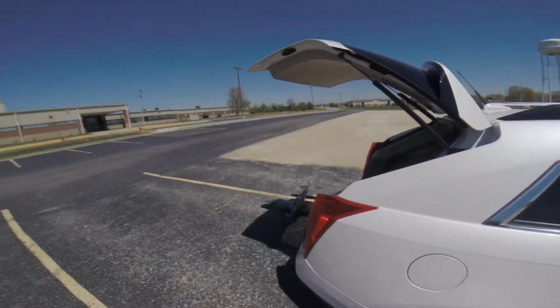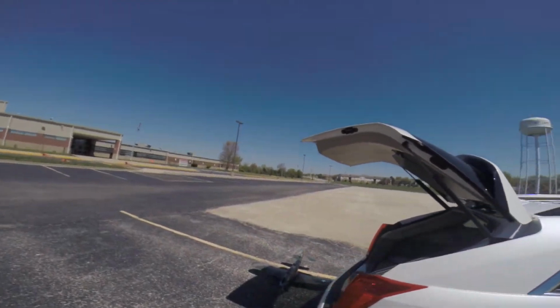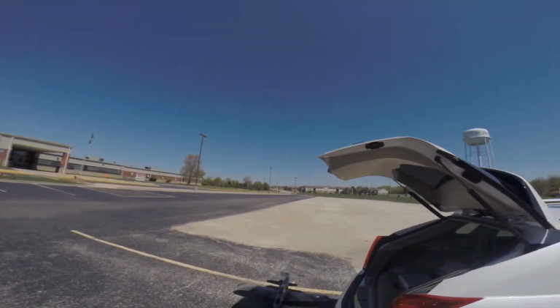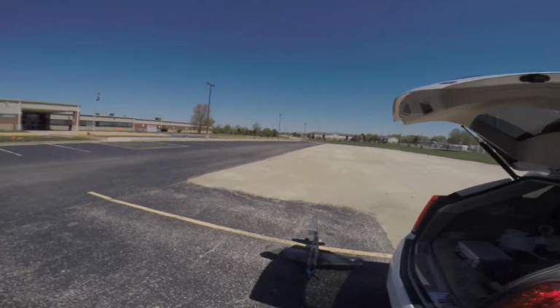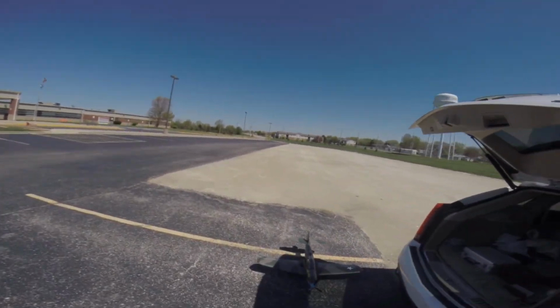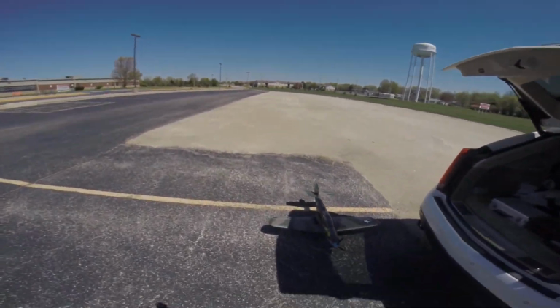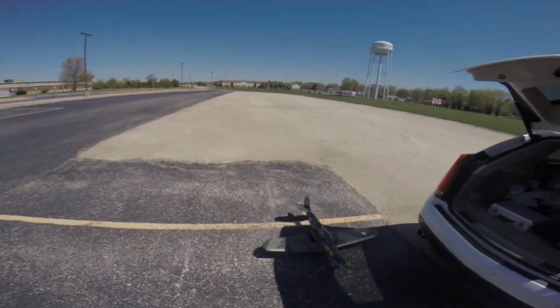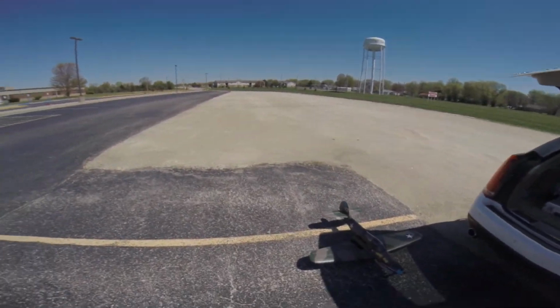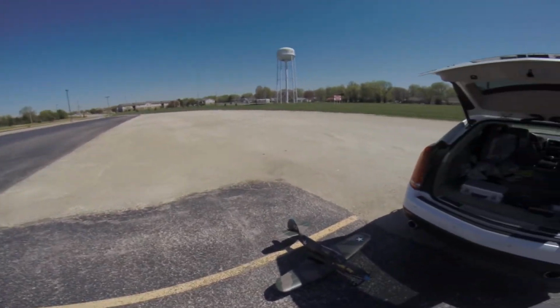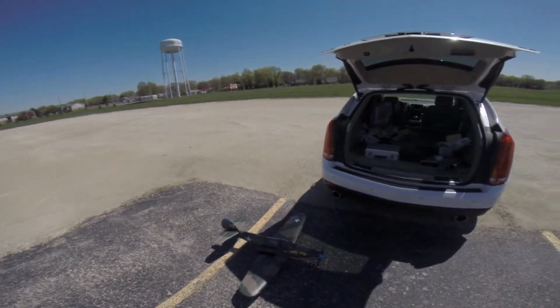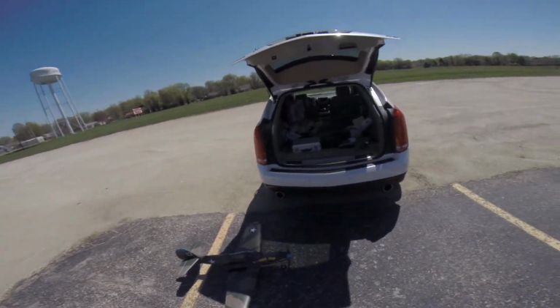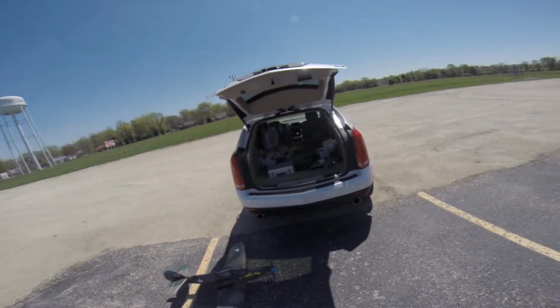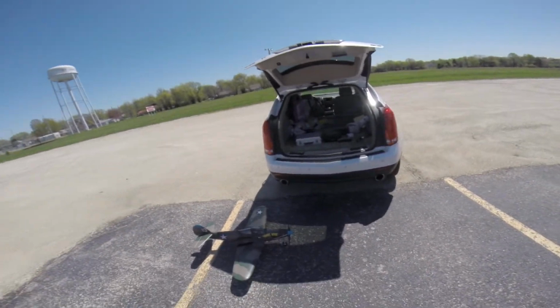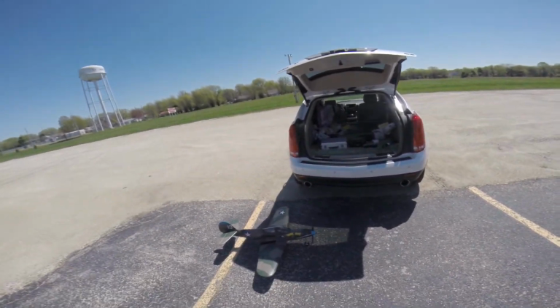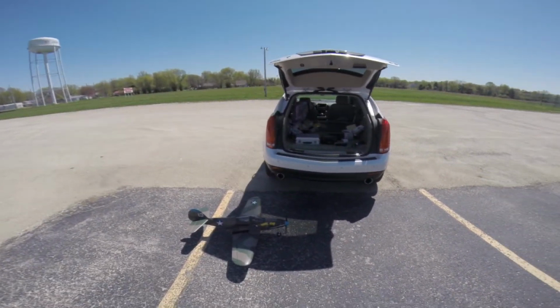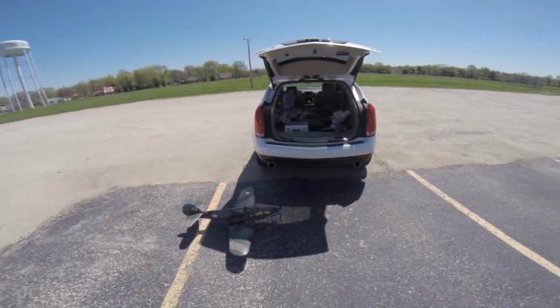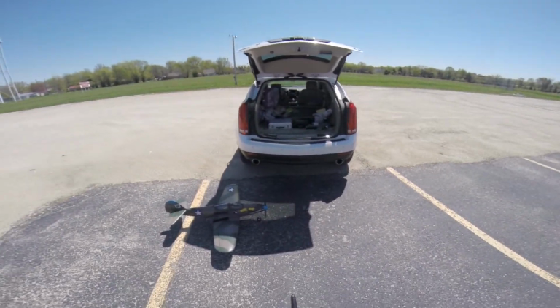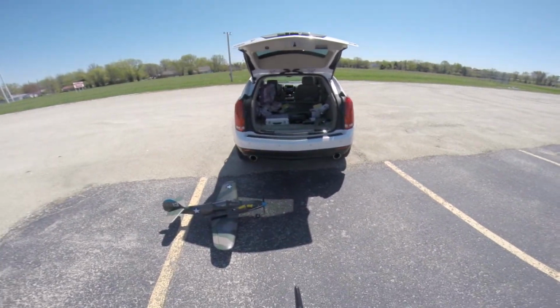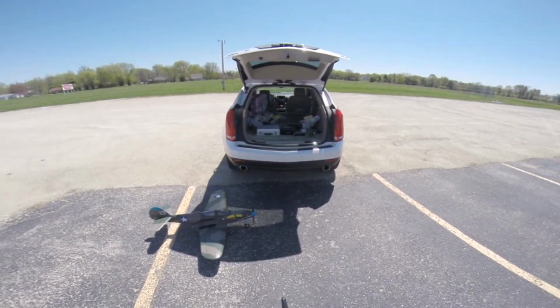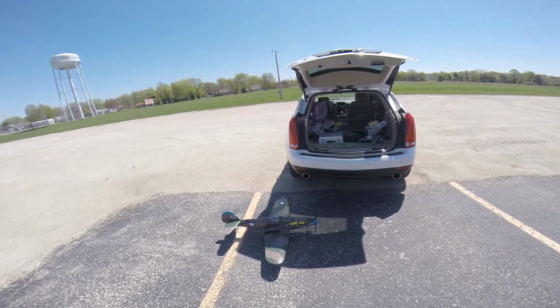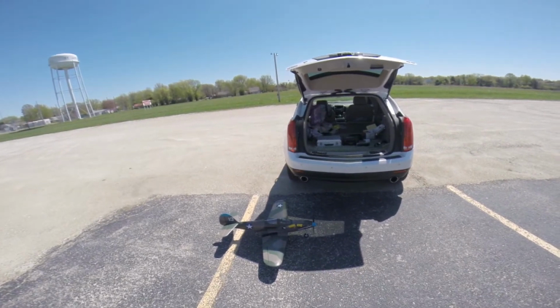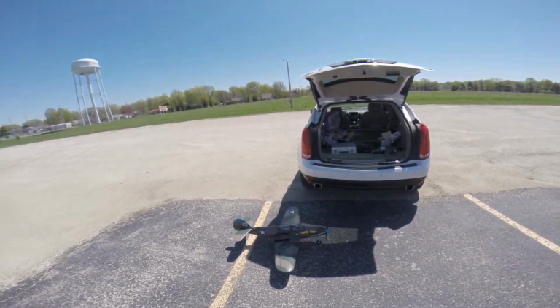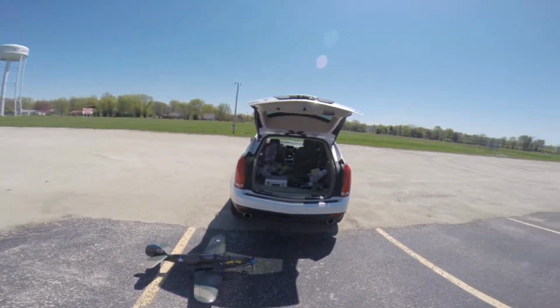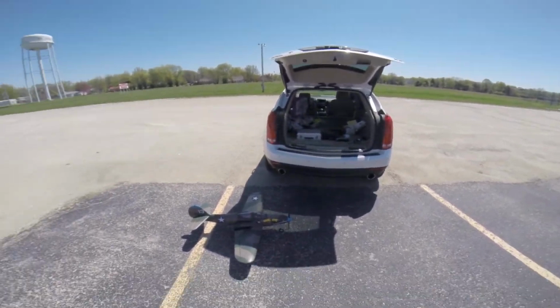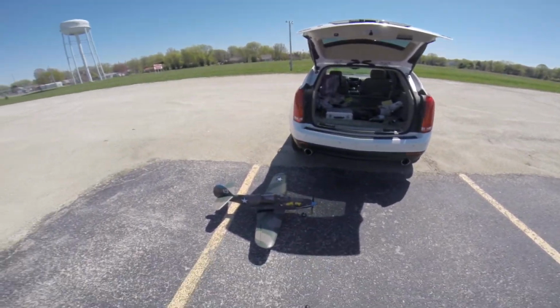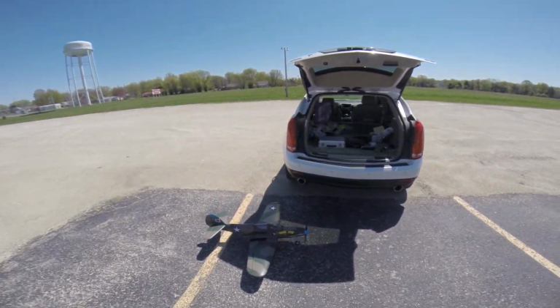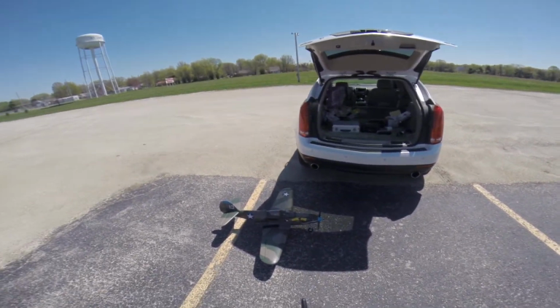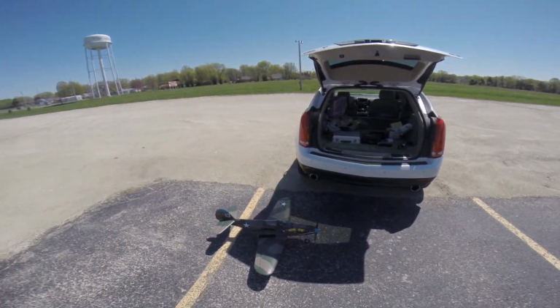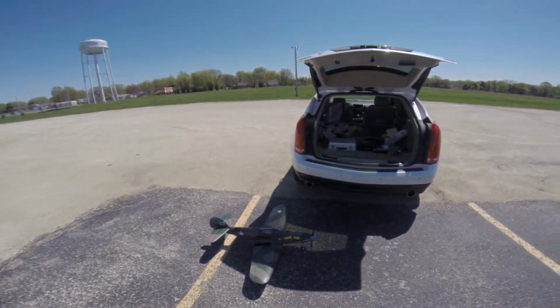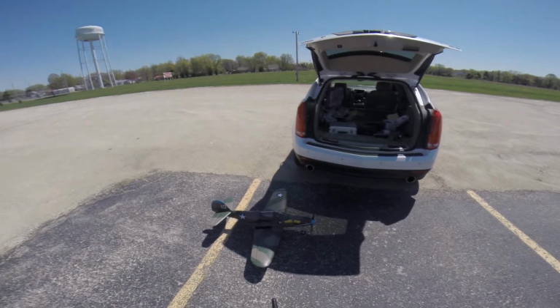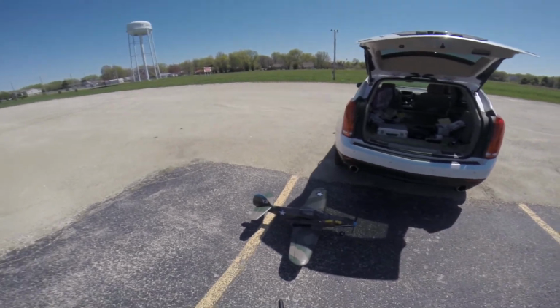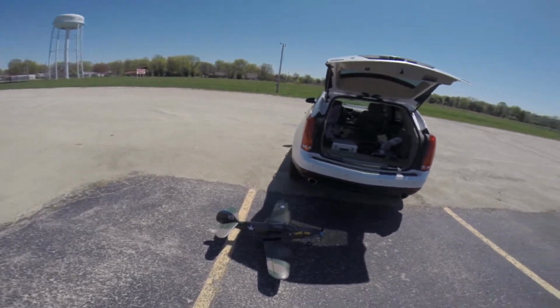Hey good morning pilots, this is Greg with Bad Rooster RC and I'm out here for the maiden flight of my new P-39 Air Cobra. This is my first warbird so I'm really excited but at the same time I am a nervous wreck.